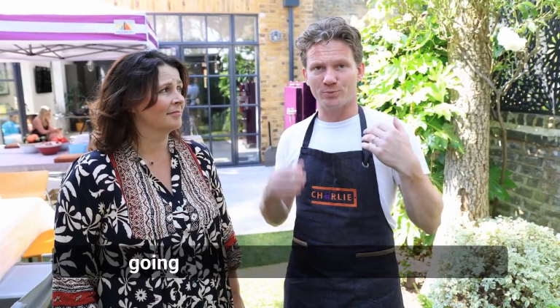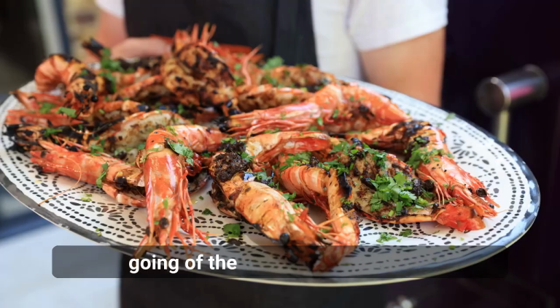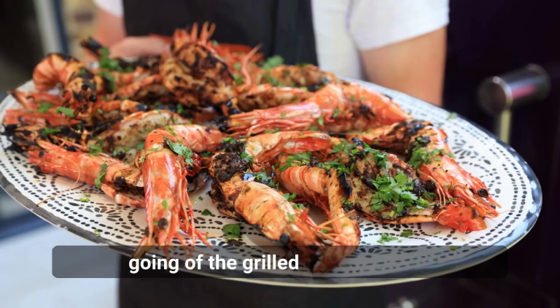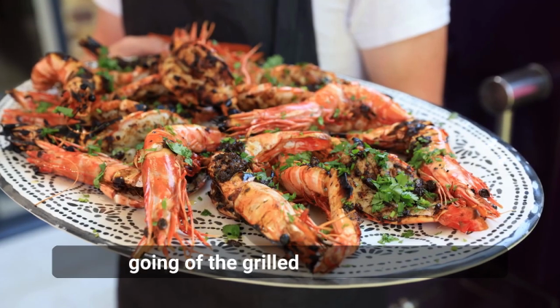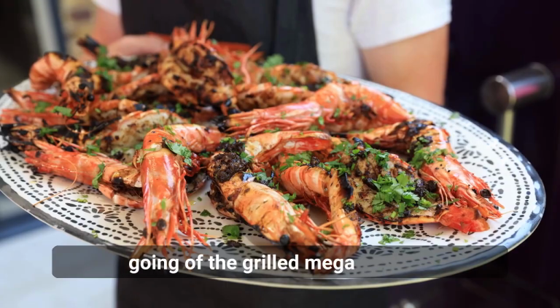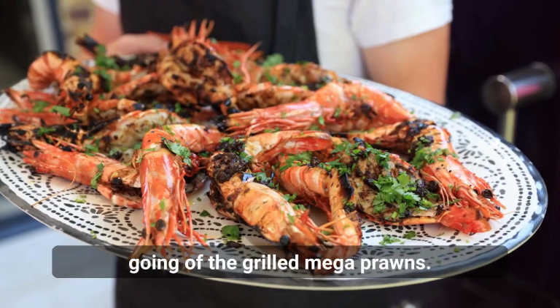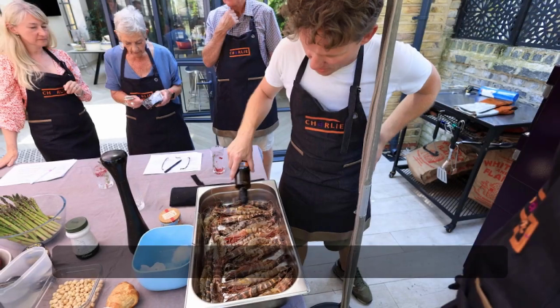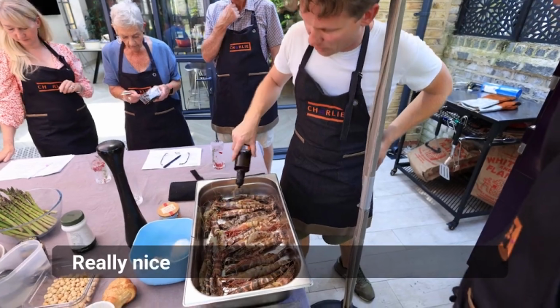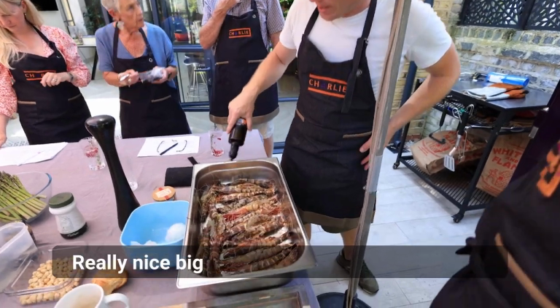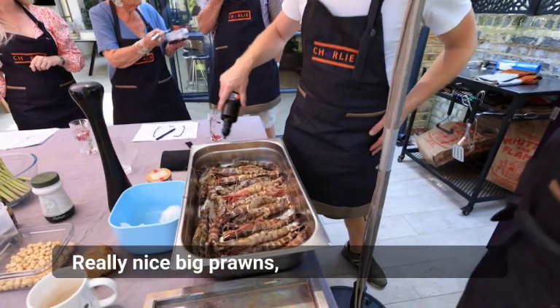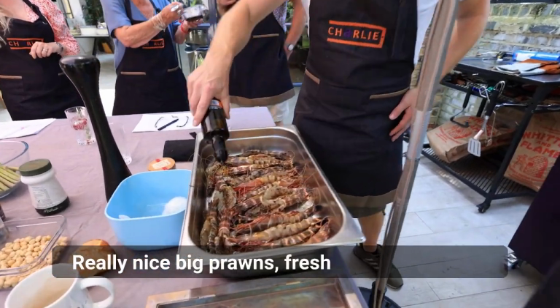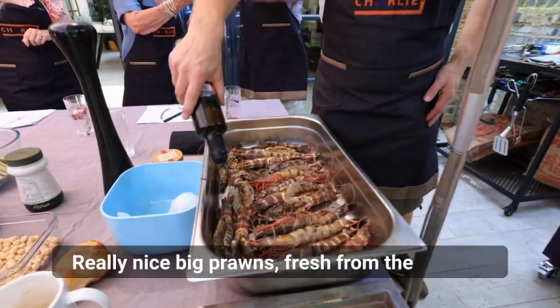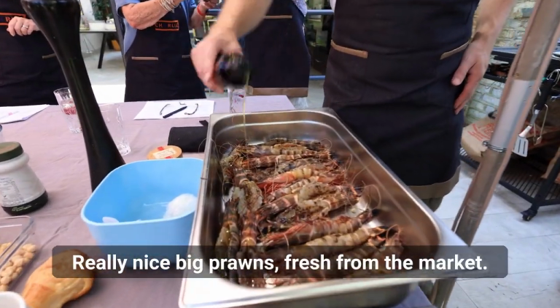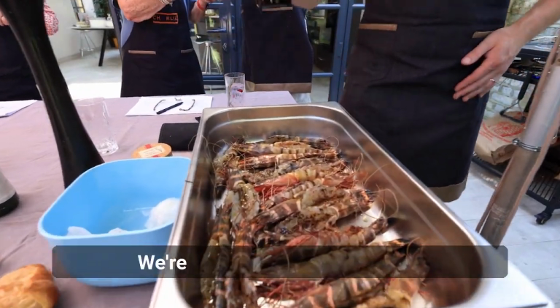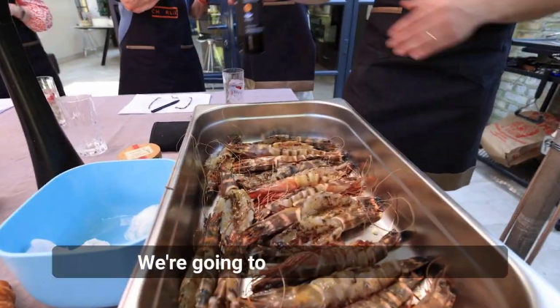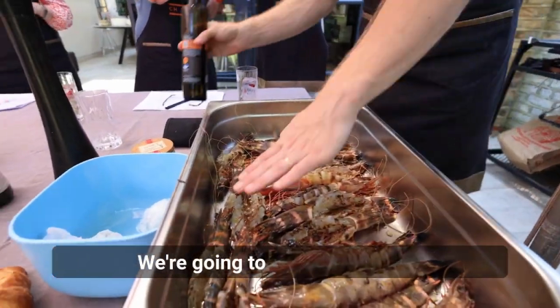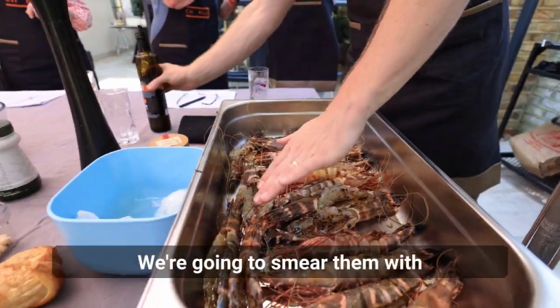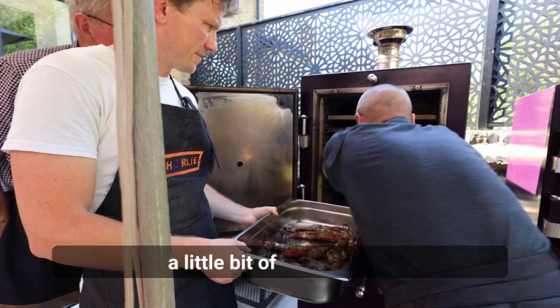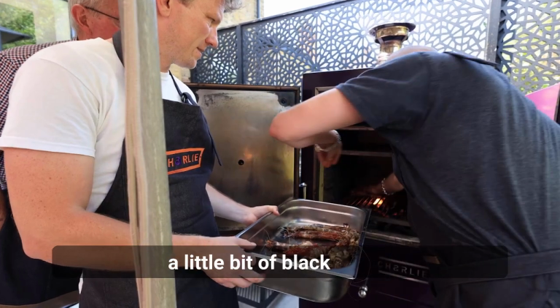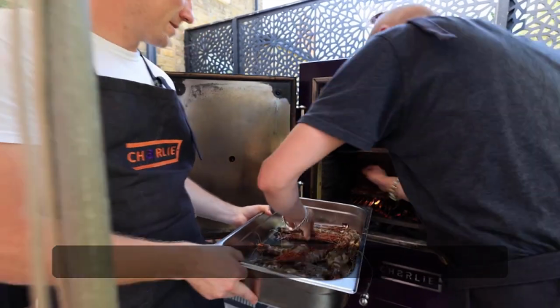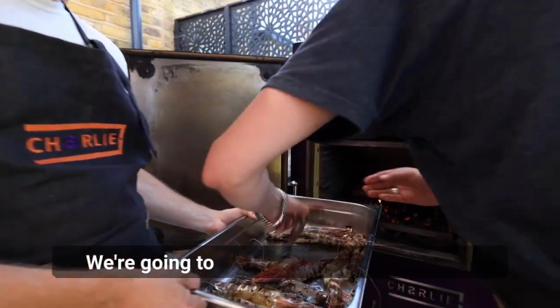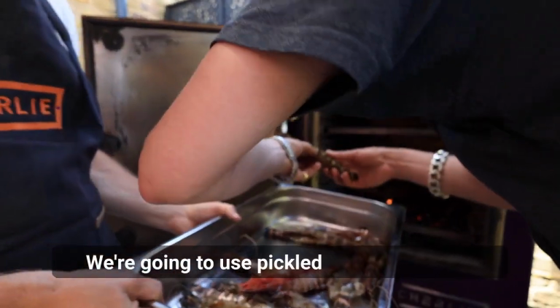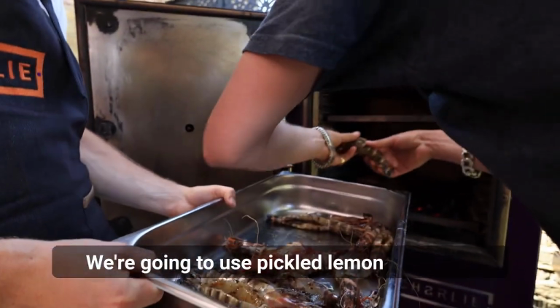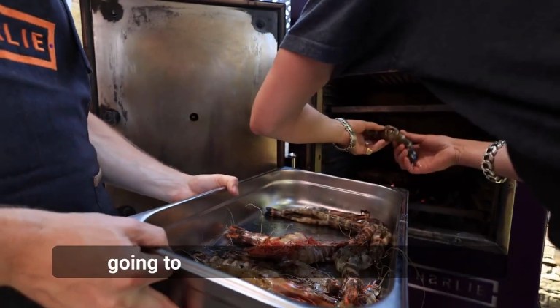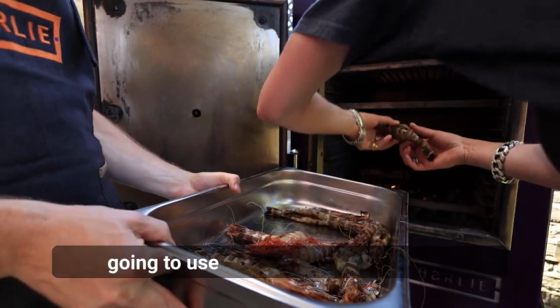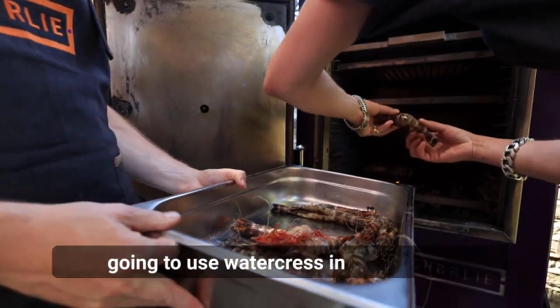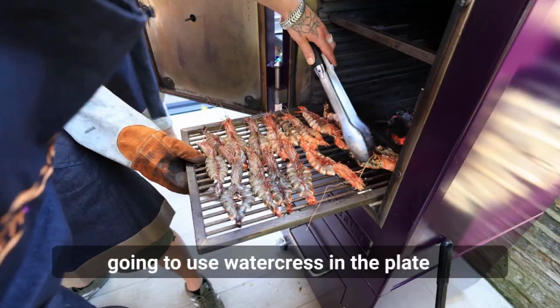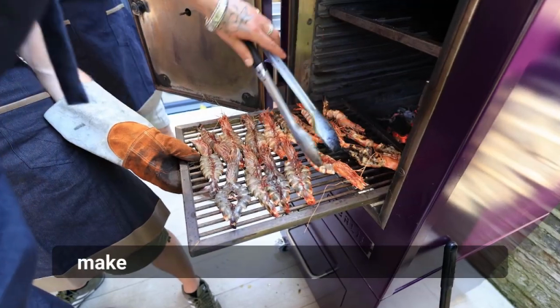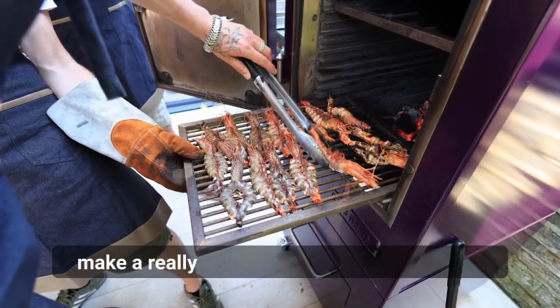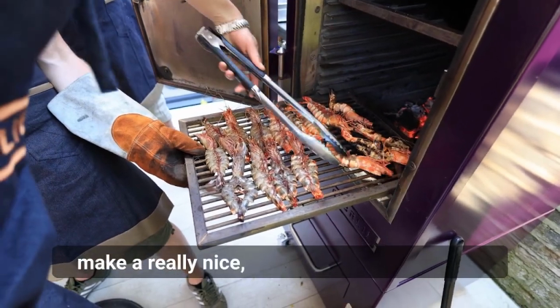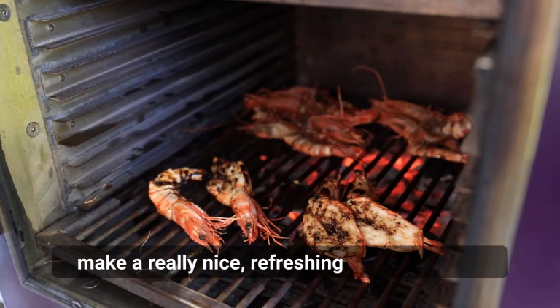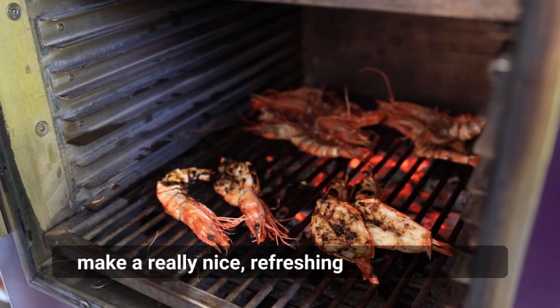First we're going to prepare grilled mega prawns — really nice big prawns fresh from the market. We're going to smear them with a little bit of black garlic, use pickled lemon, and use watercress on the plate to make a really nice and refreshing appetizer.